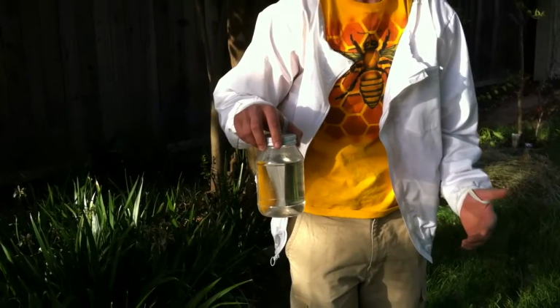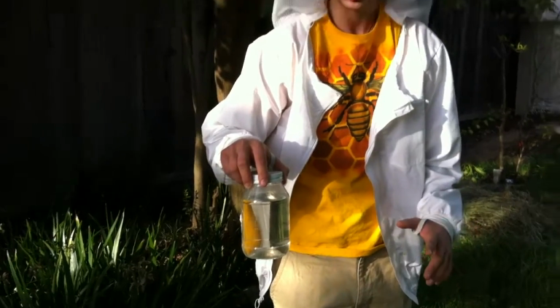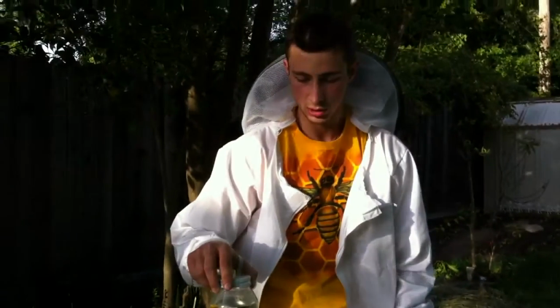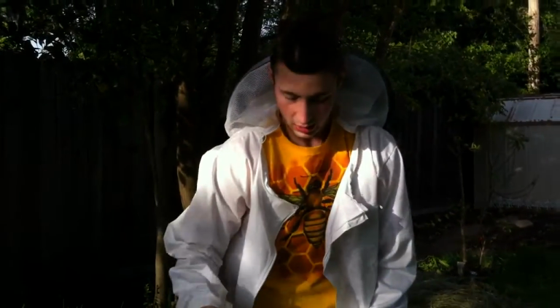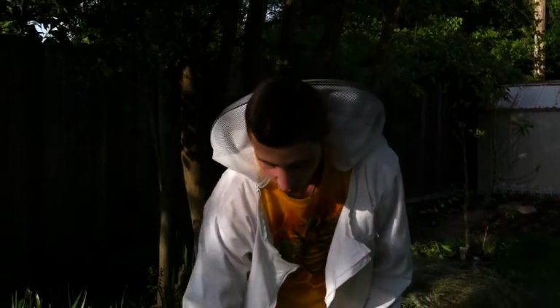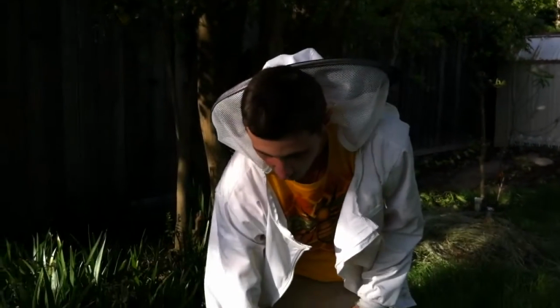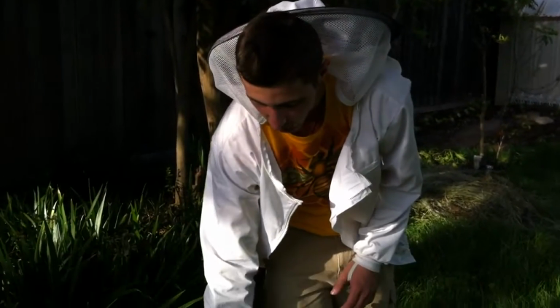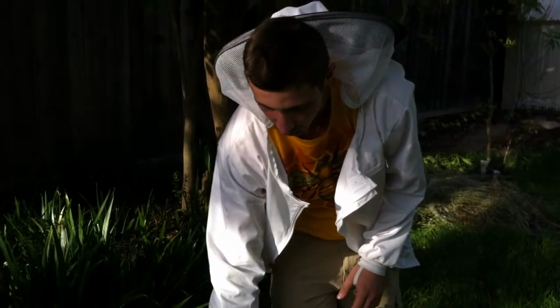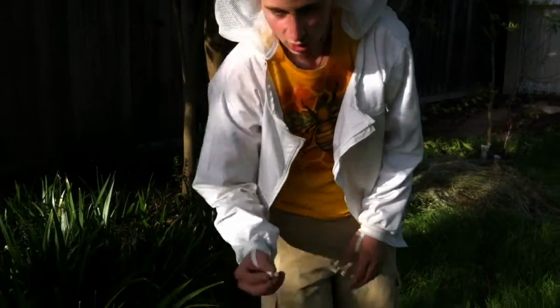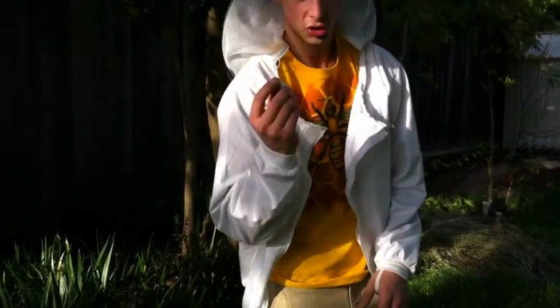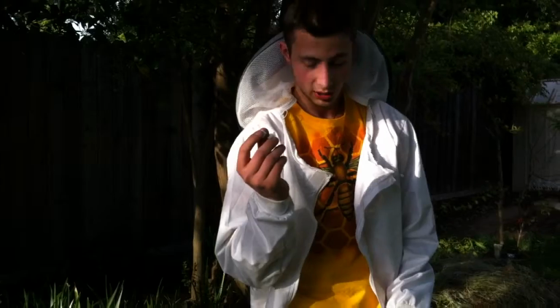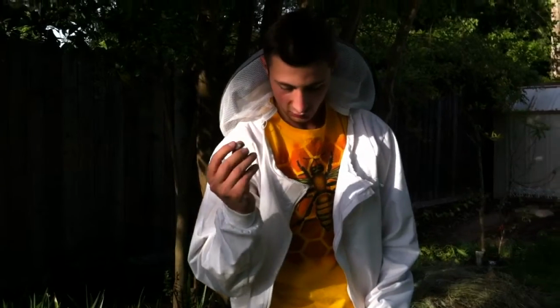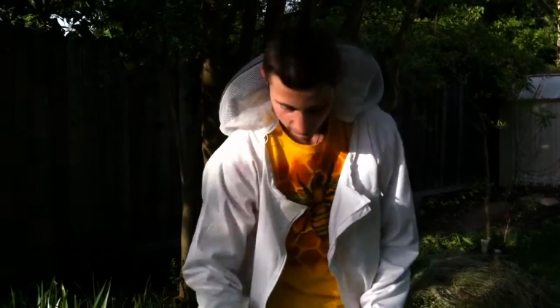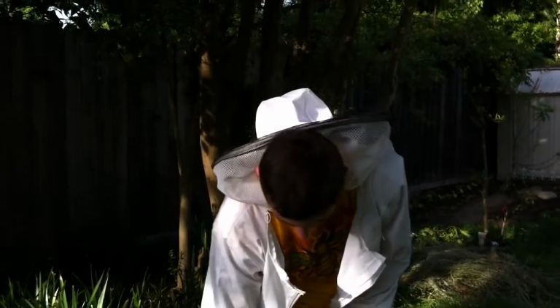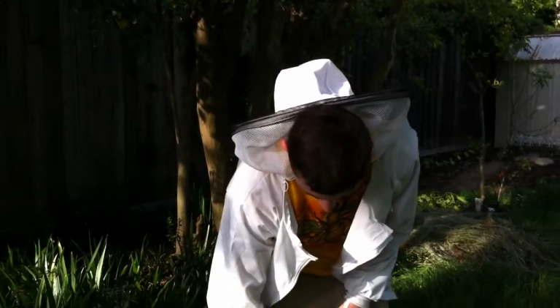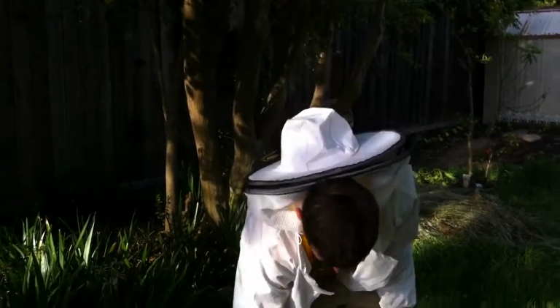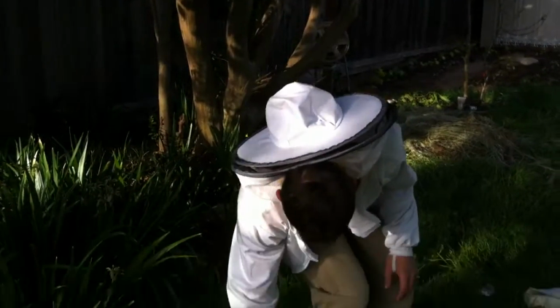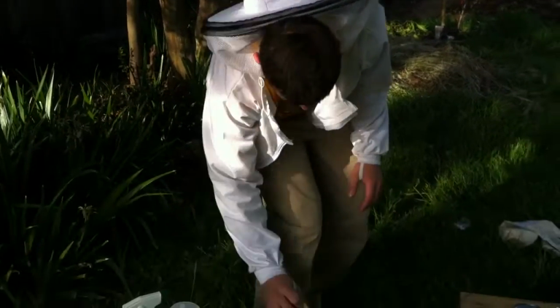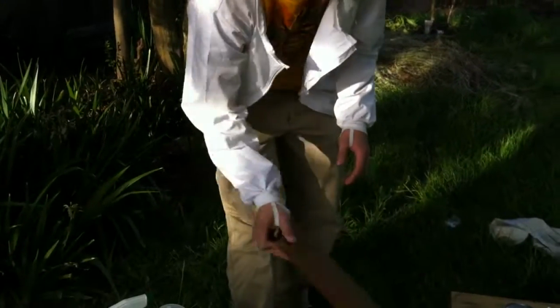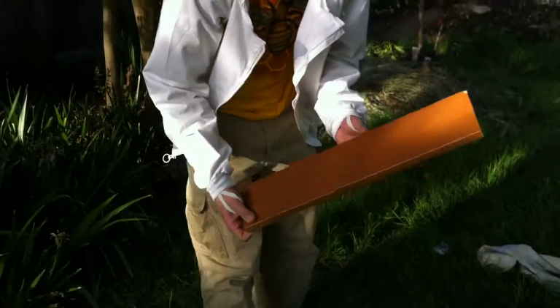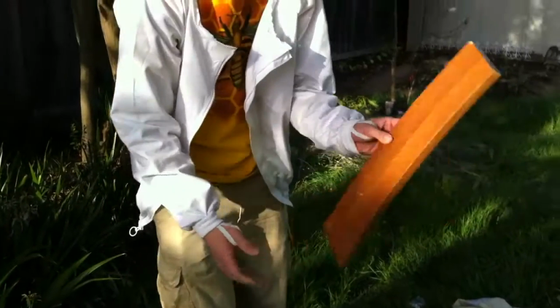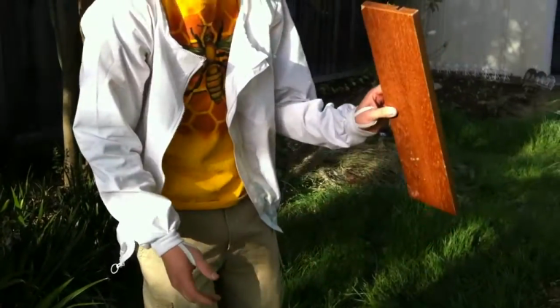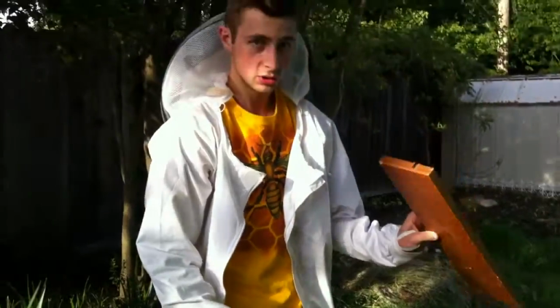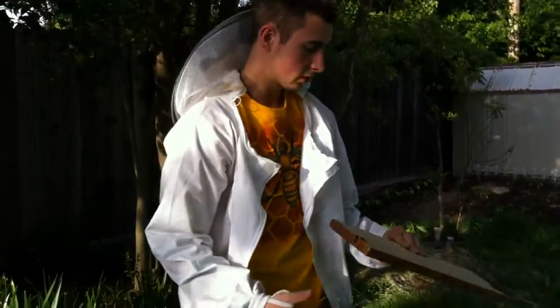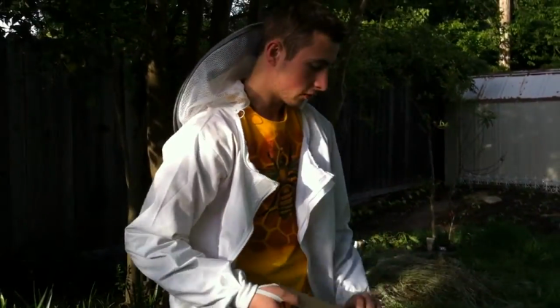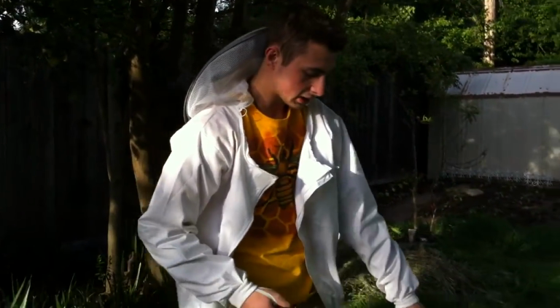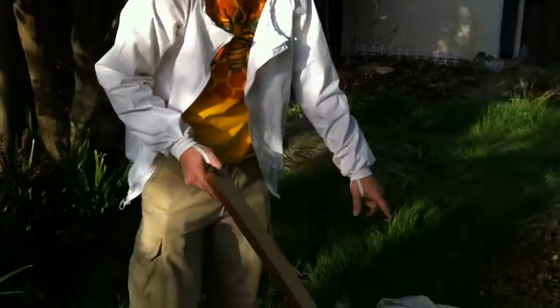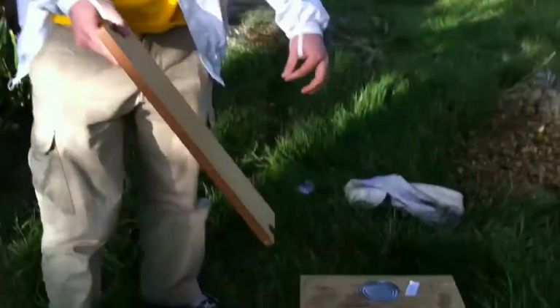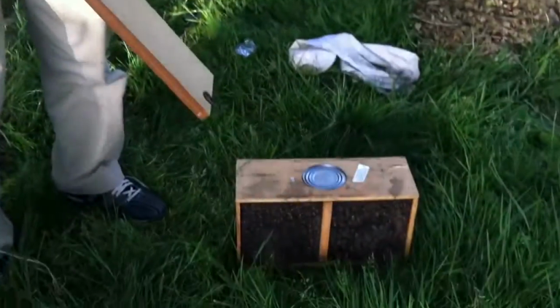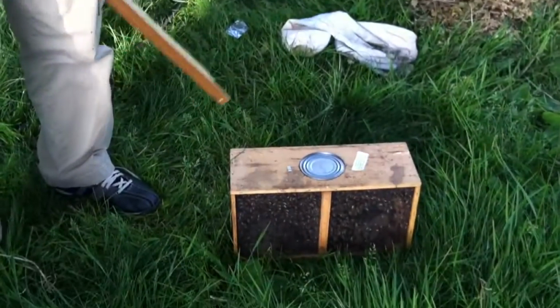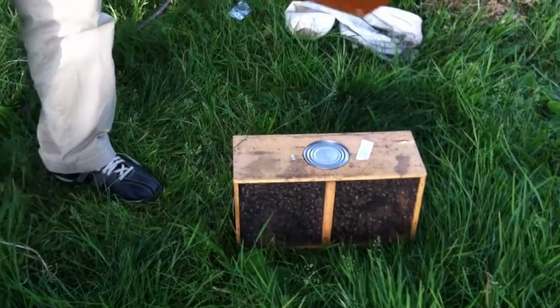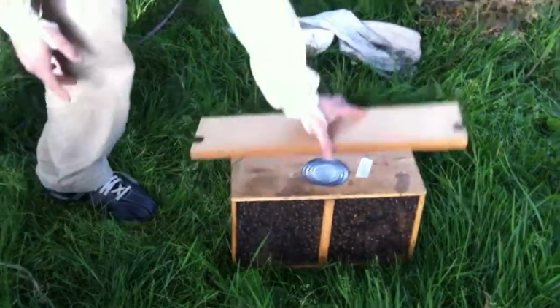One cup of water, one cup of sugar. Also some marshmallows — I'll show you what that's for. And last but not least, we'll use some kind of piece of wood to cover the hole of the package when we're going to pull out the queen cage.